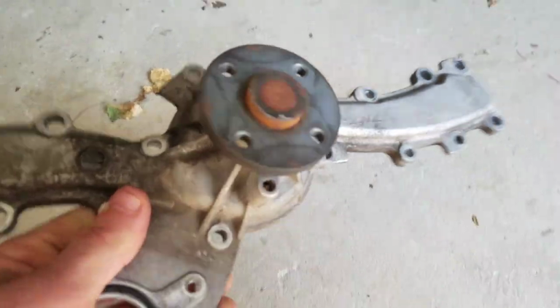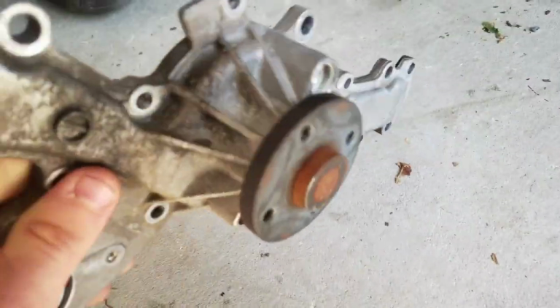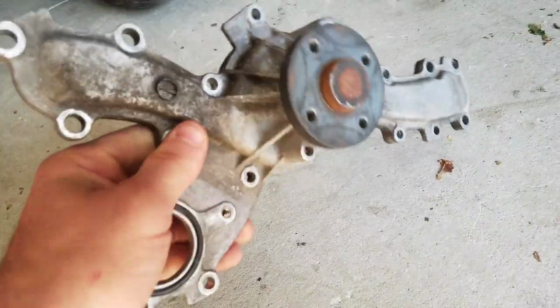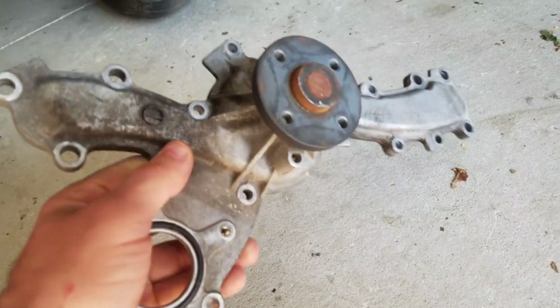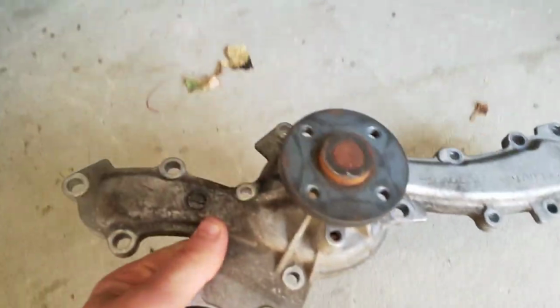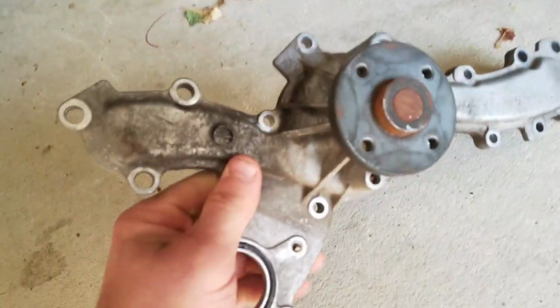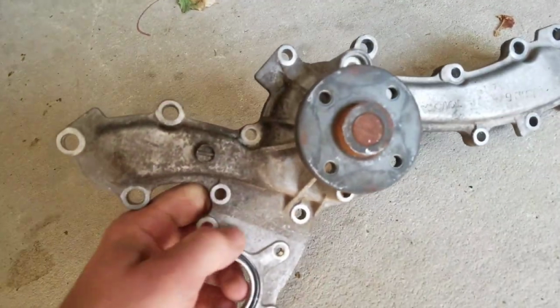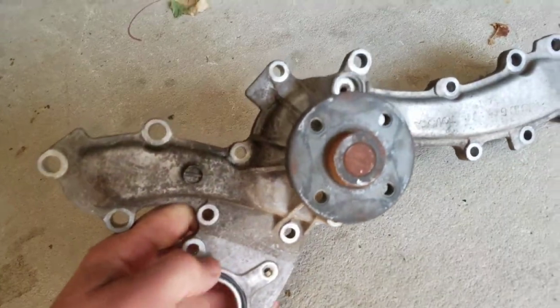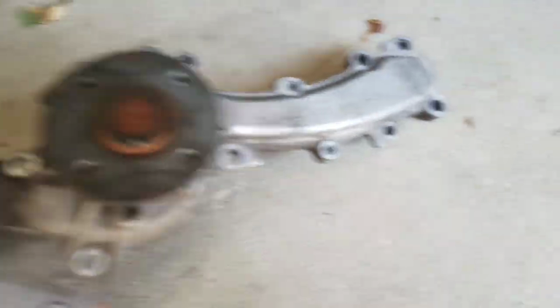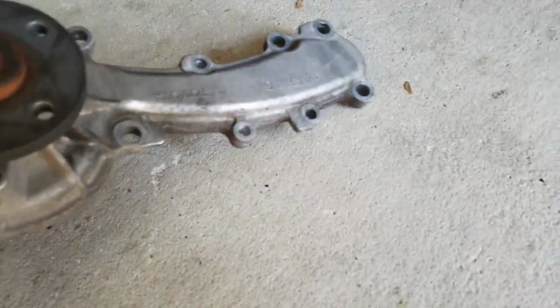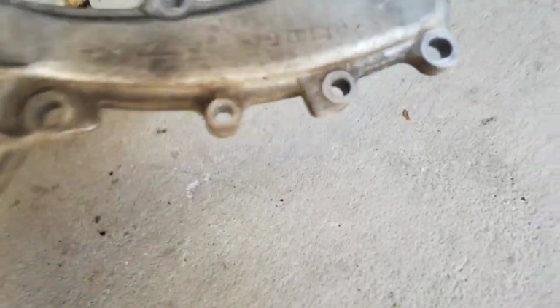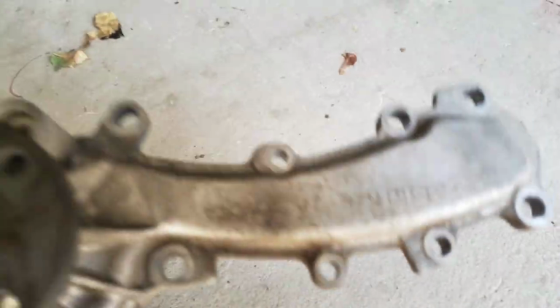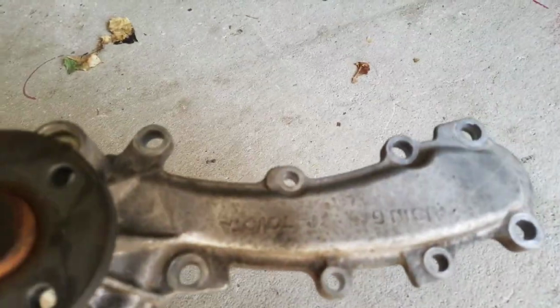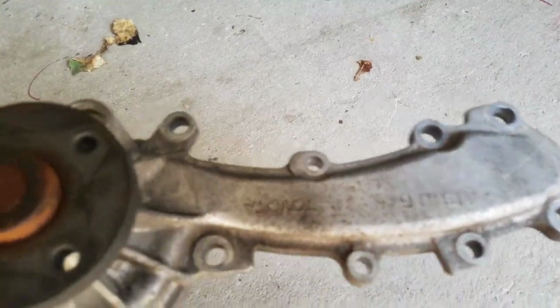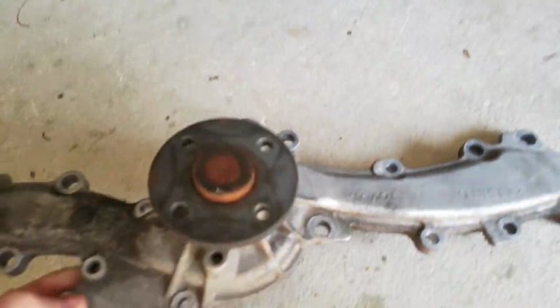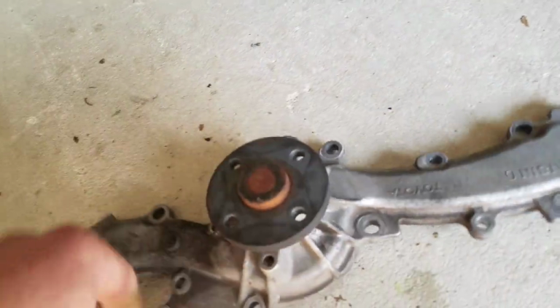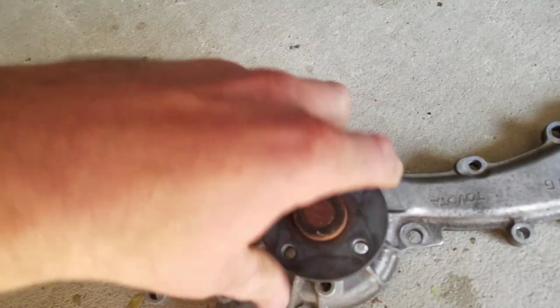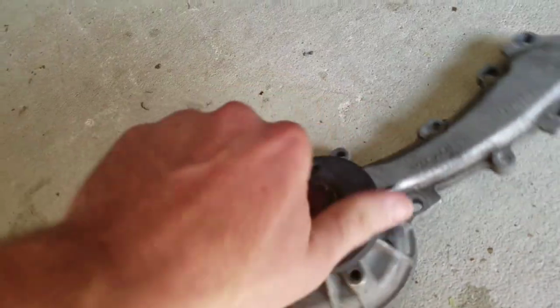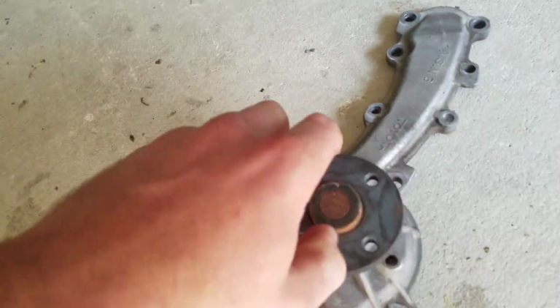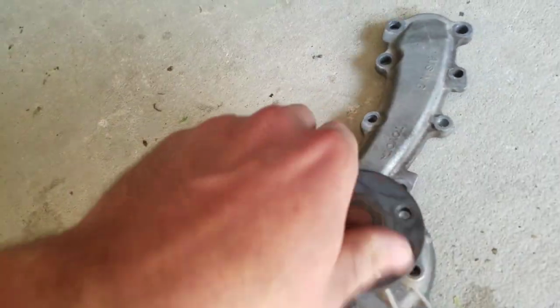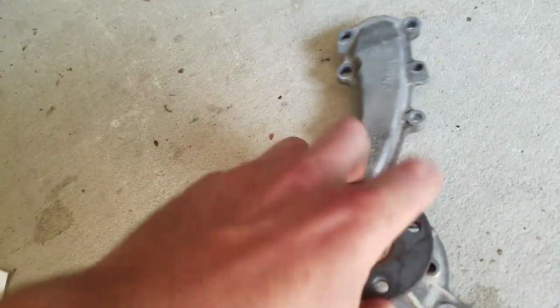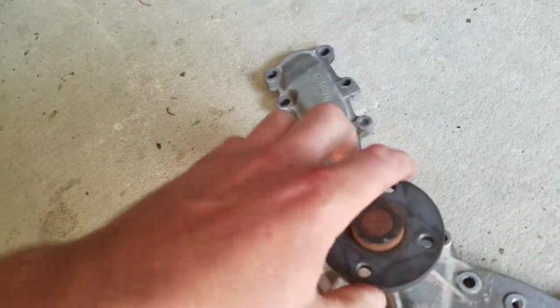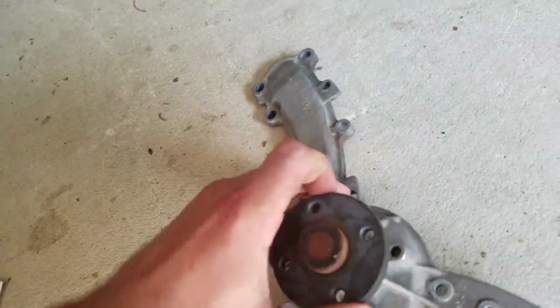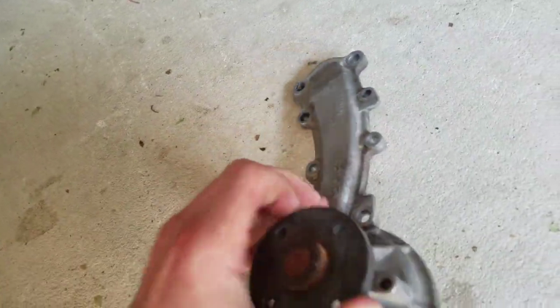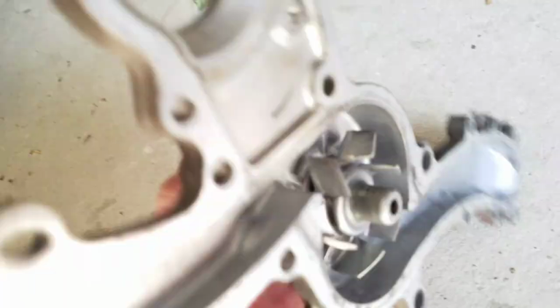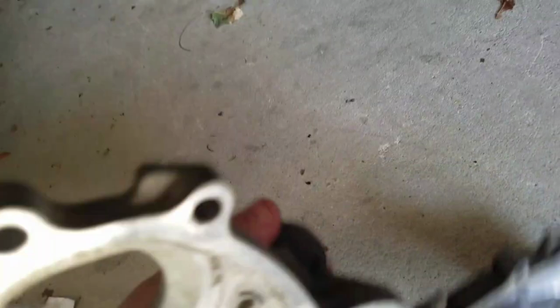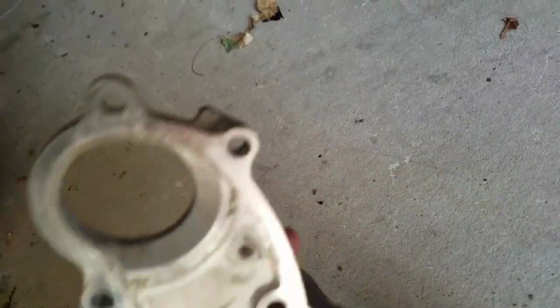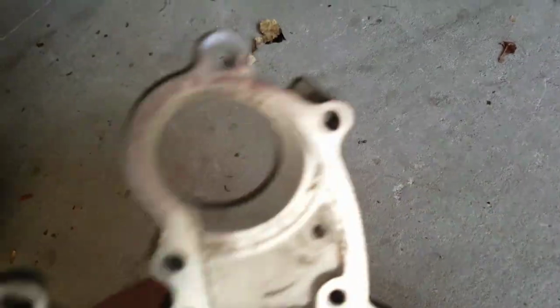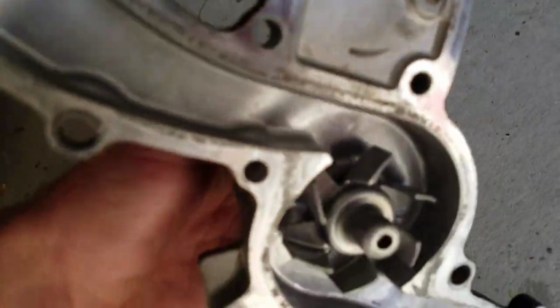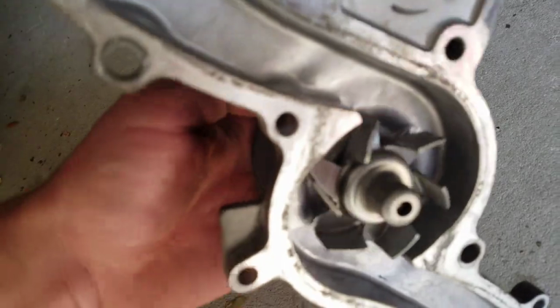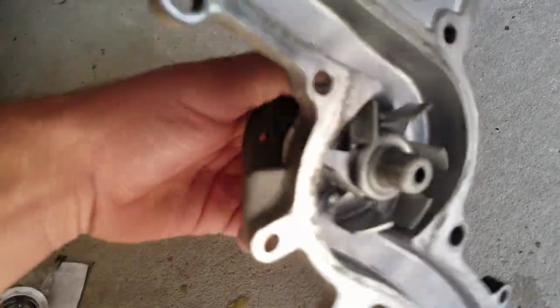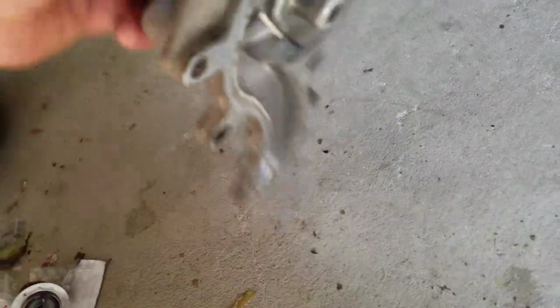And here's my water pump — the one that came from the van. You can hear the grinding sound when I spin this — it's so rough to spin. You can hear a grinding sound.